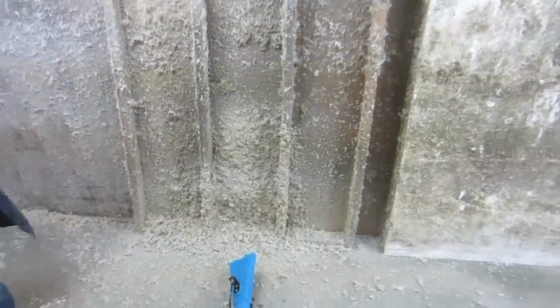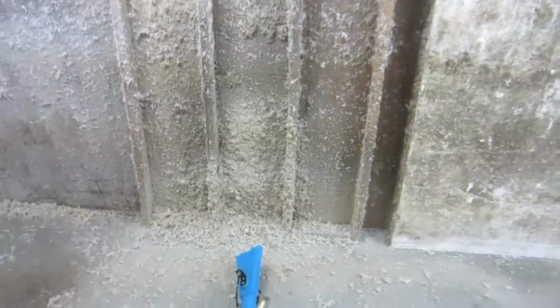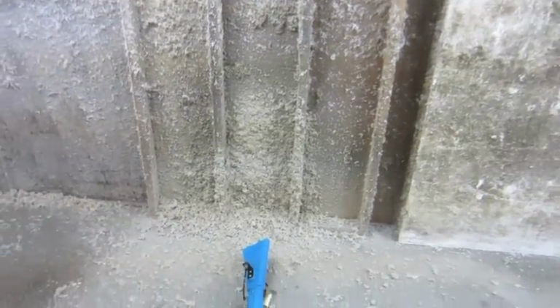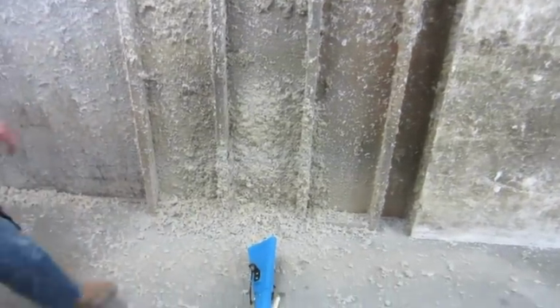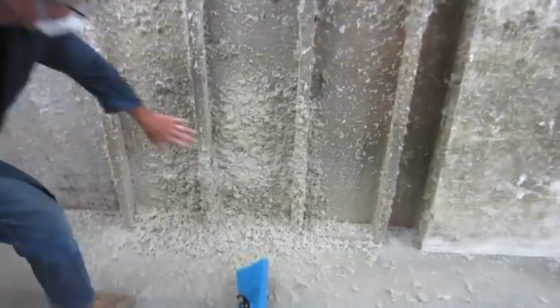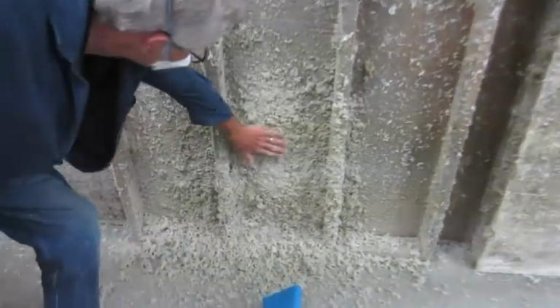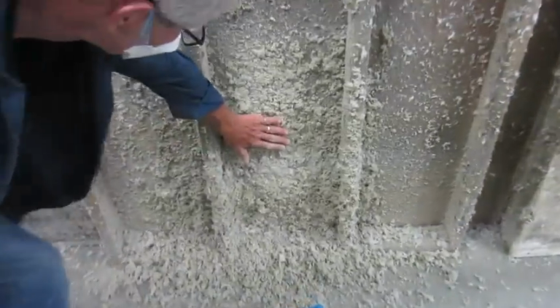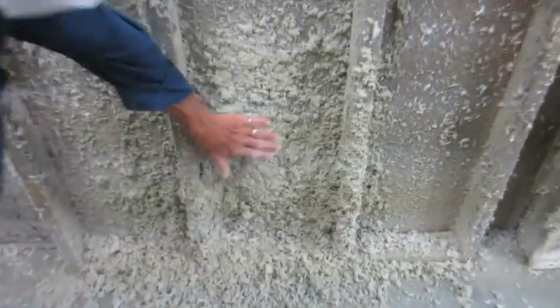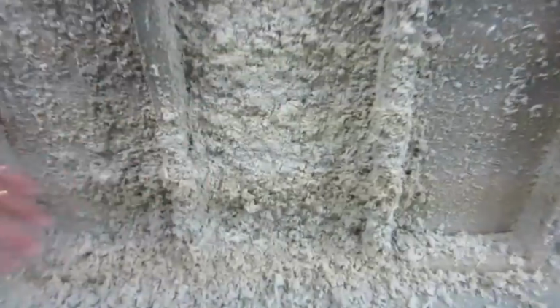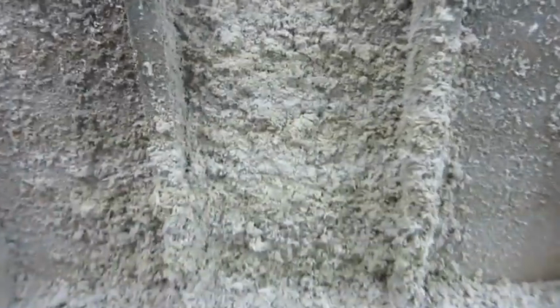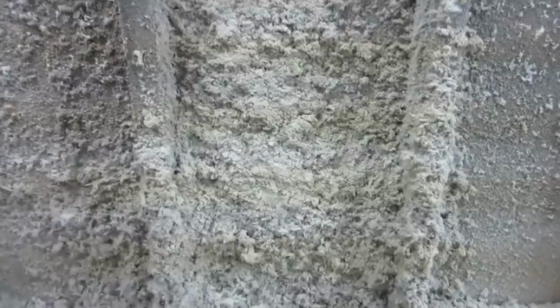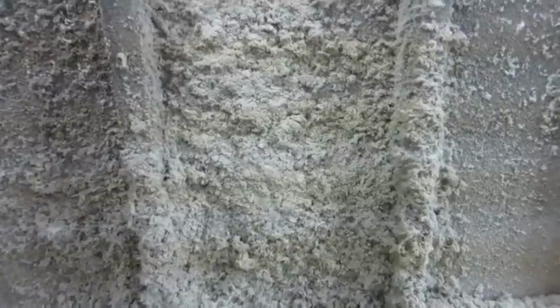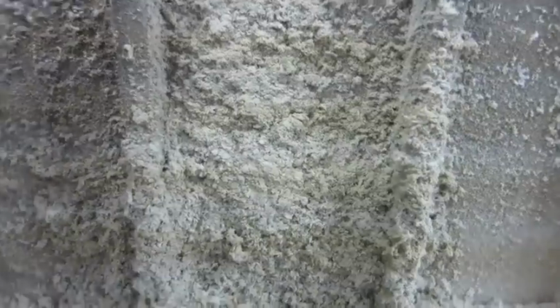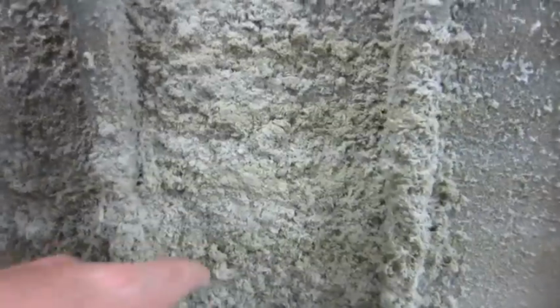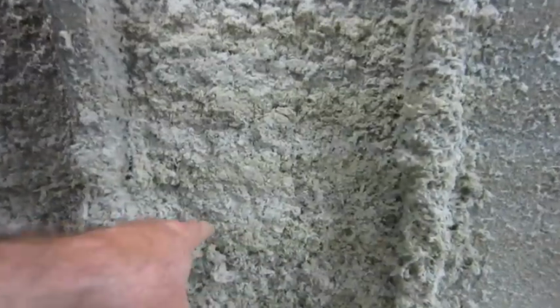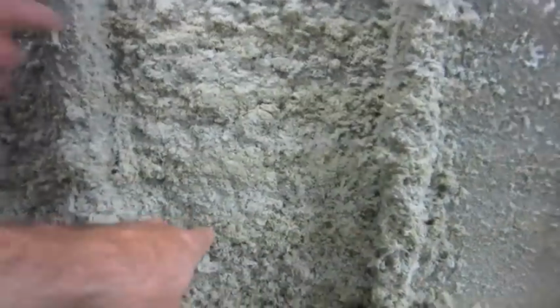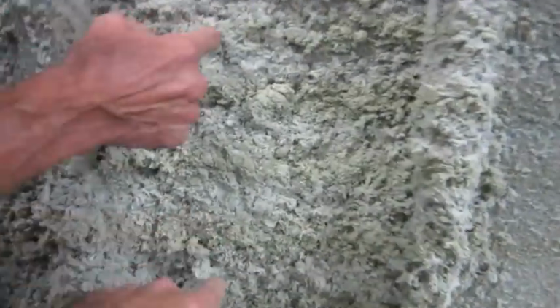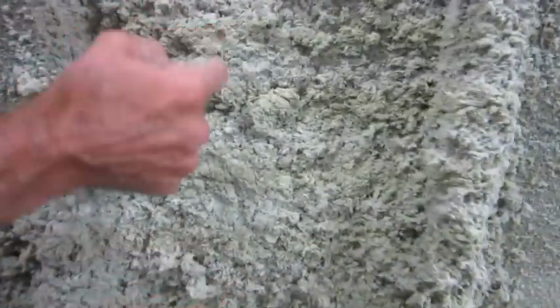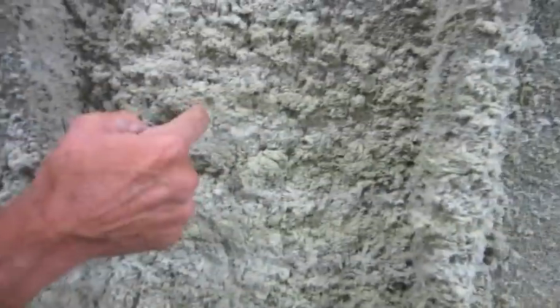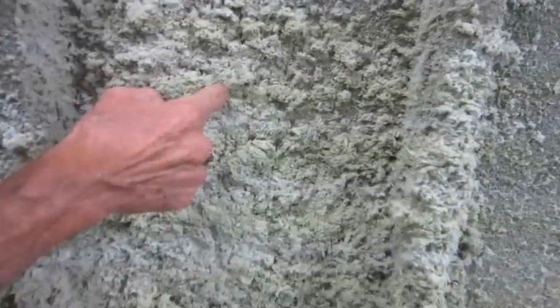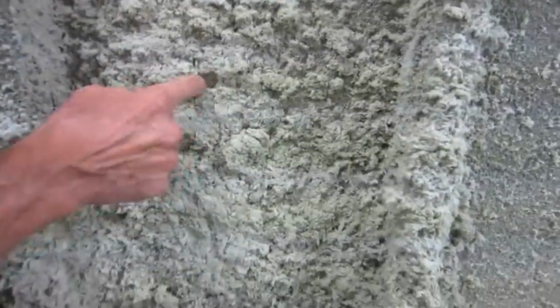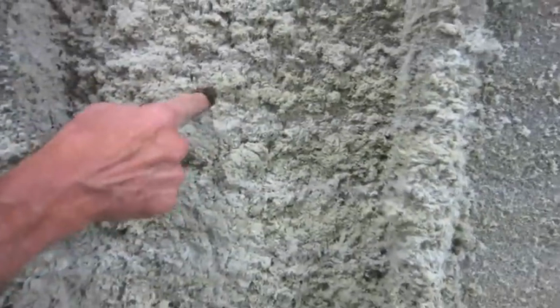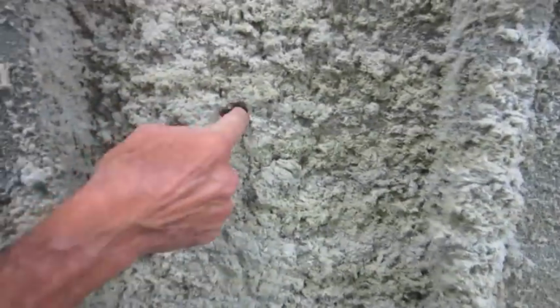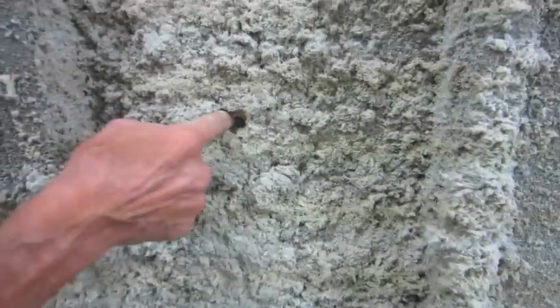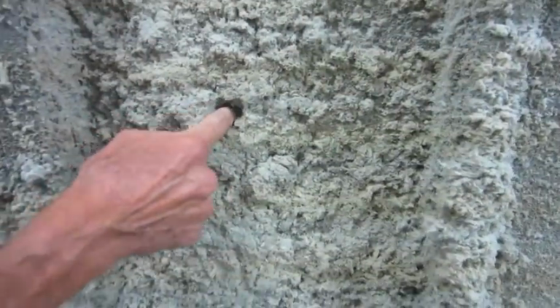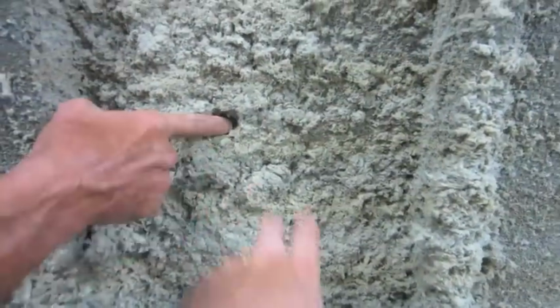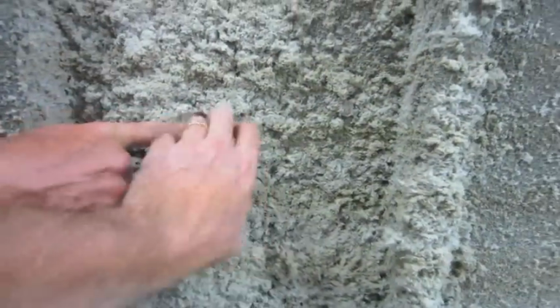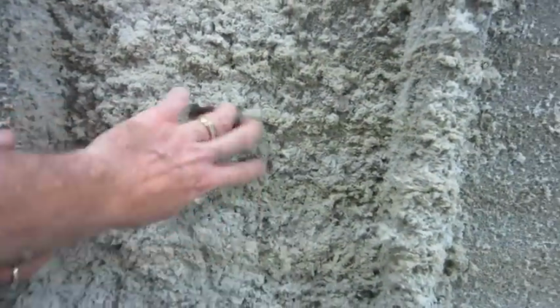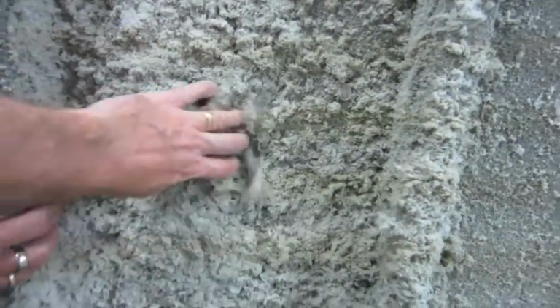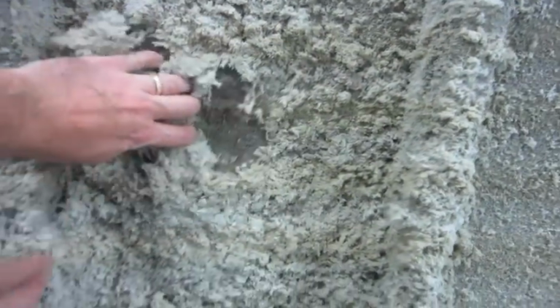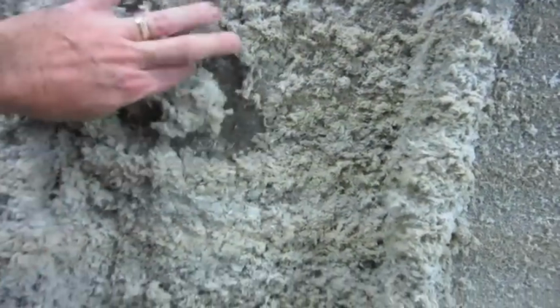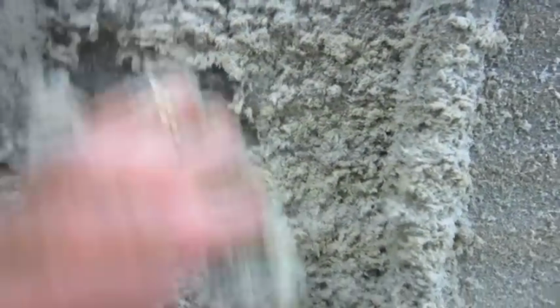Immediately after spraying on OSB, we're looking at the thickness, which is about 2.5 to 3 inches, which went on very quickly and easily, as you will see coming up utilizing our nozzle.